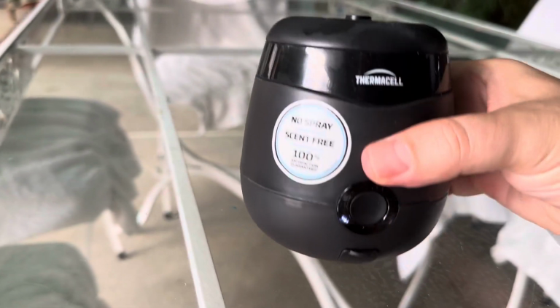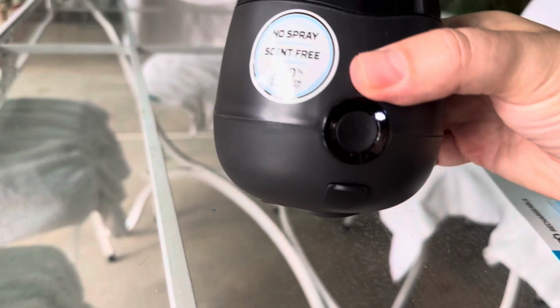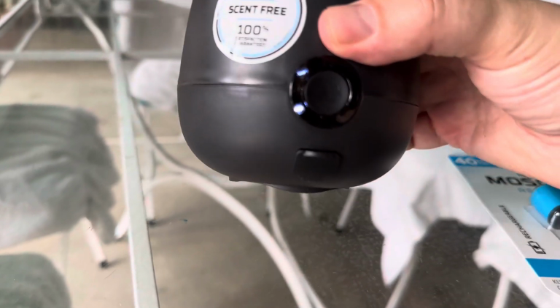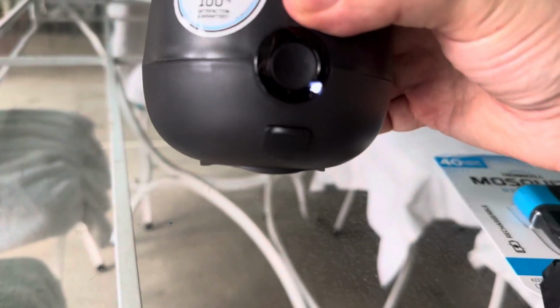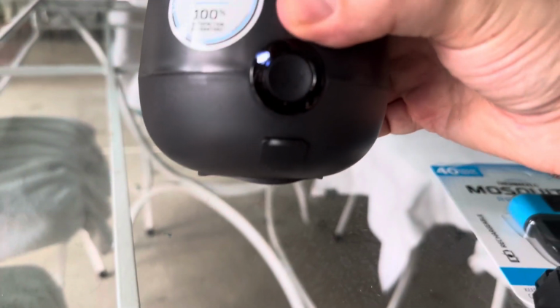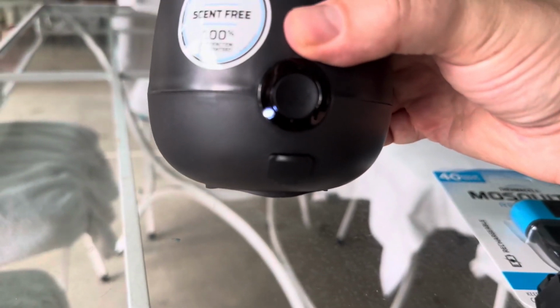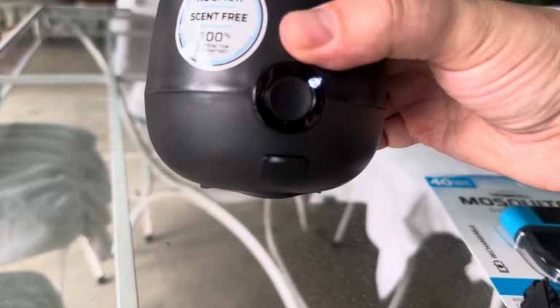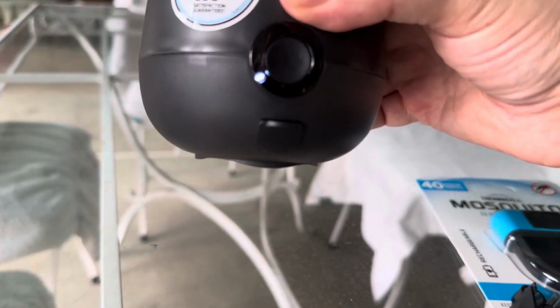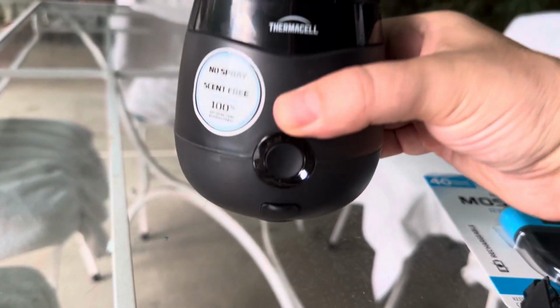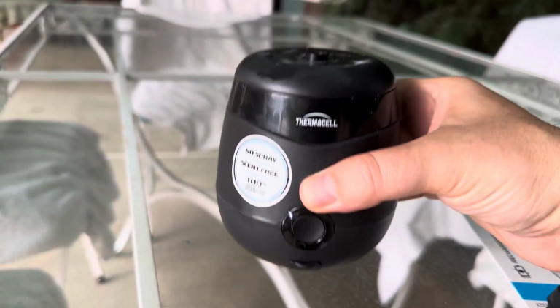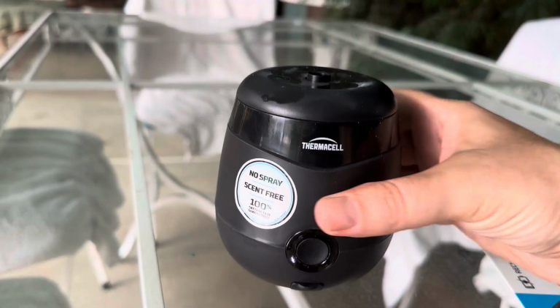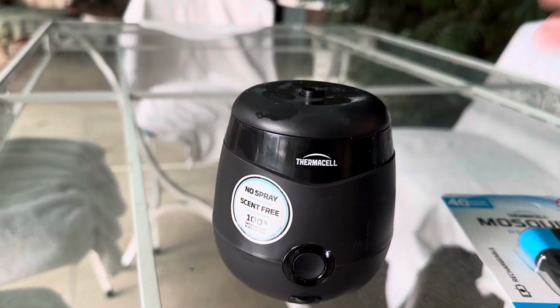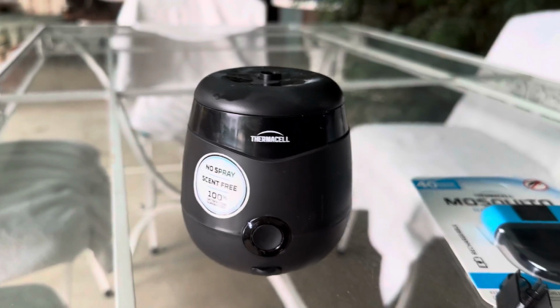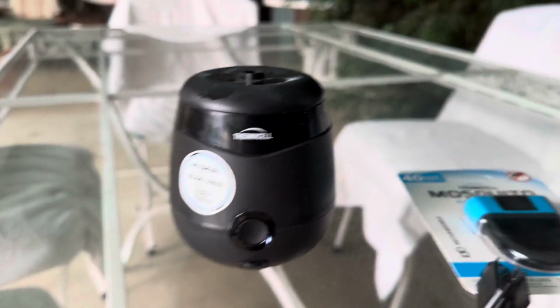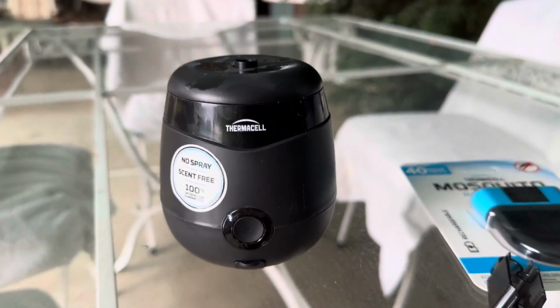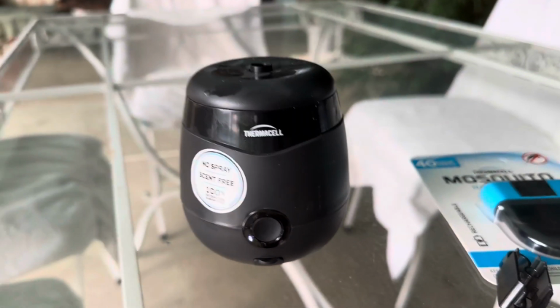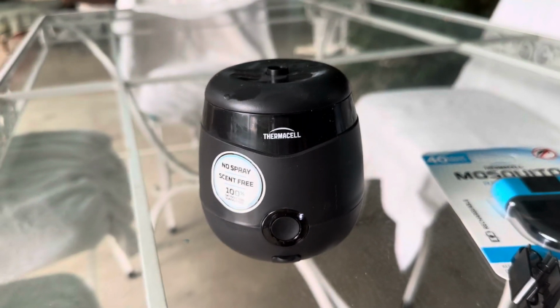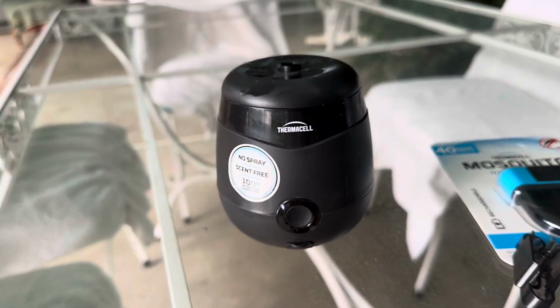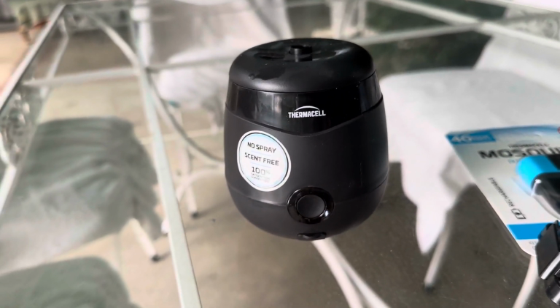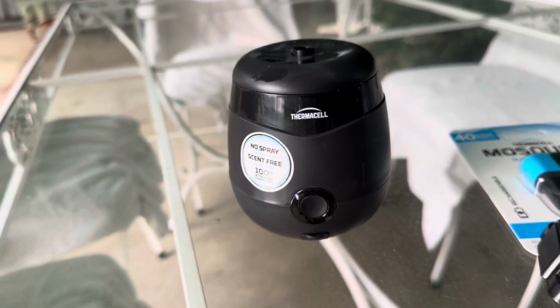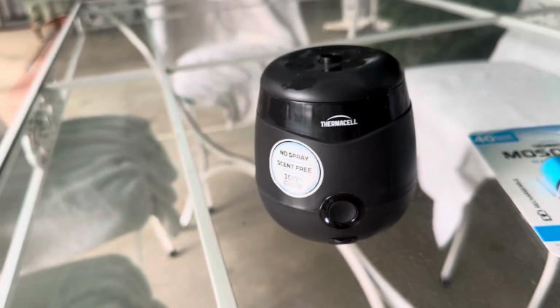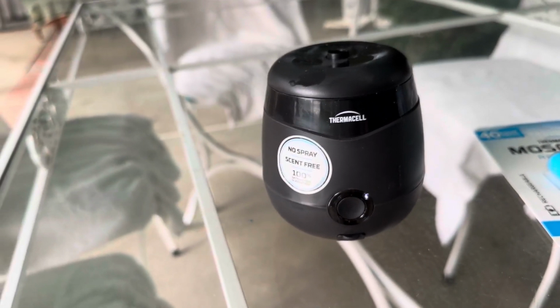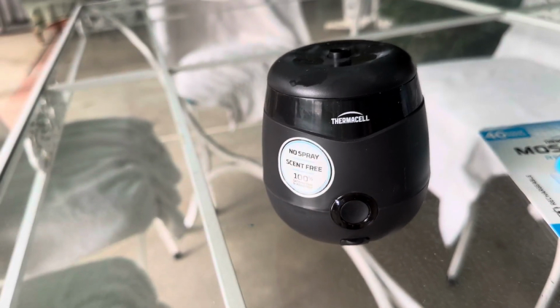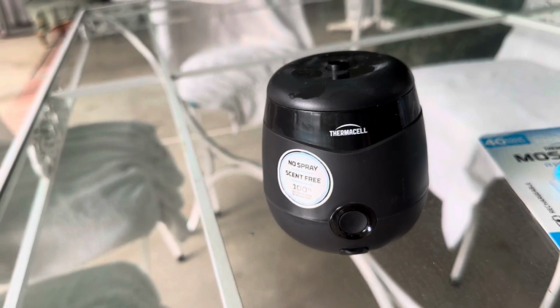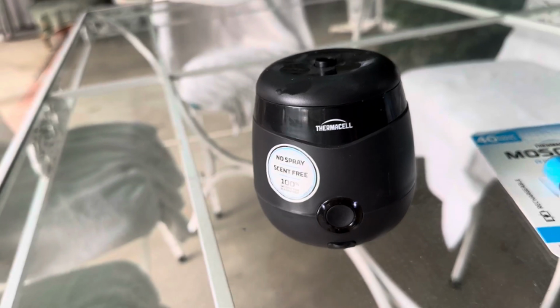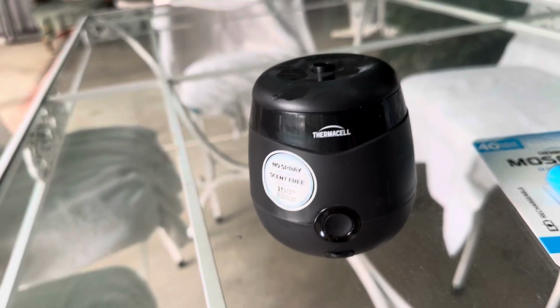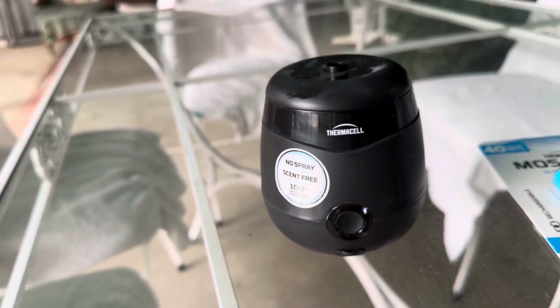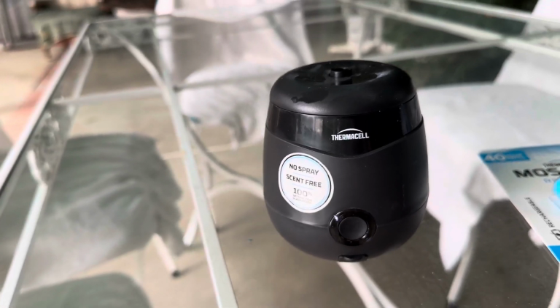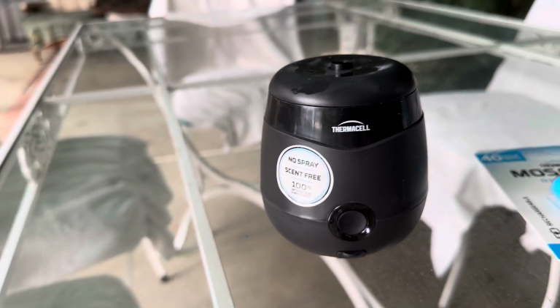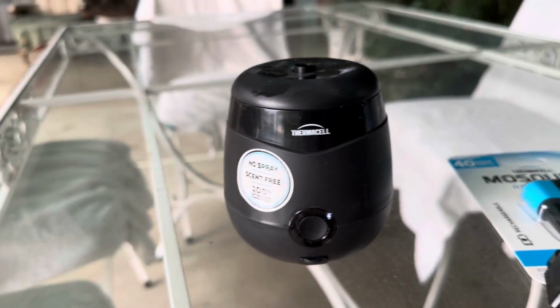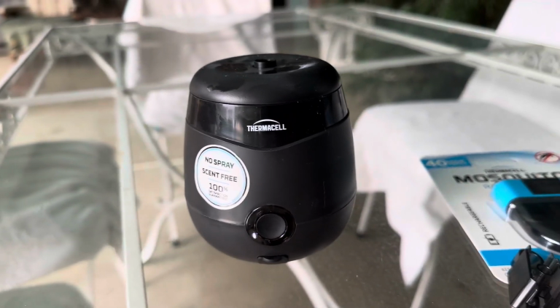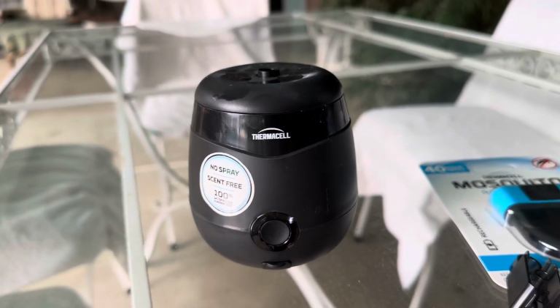The charging port is right there below the power button. You can have it sitting outdoors on your patio, take it camping or traveling, use it by the pool, or just anywhere in your backyard.